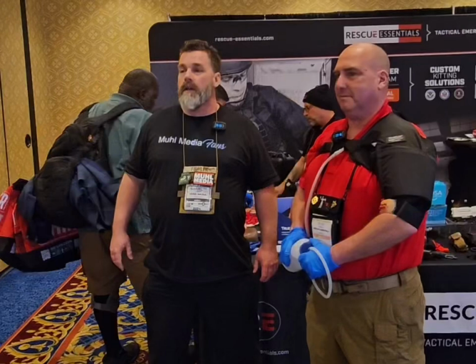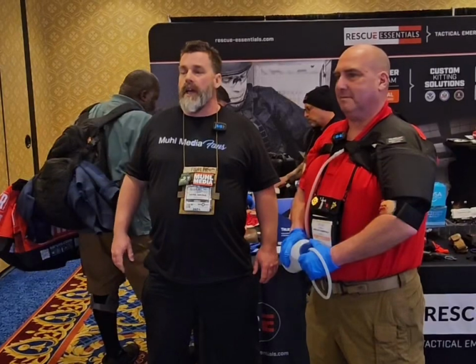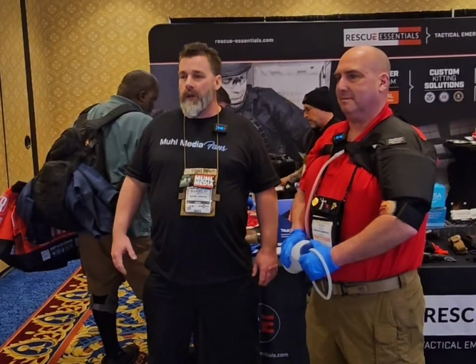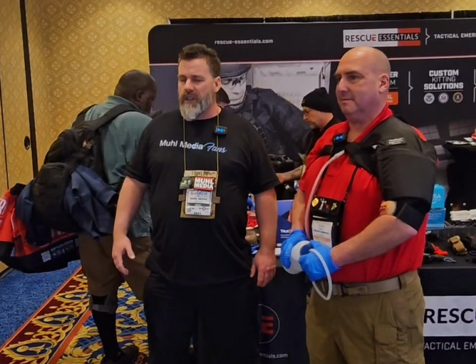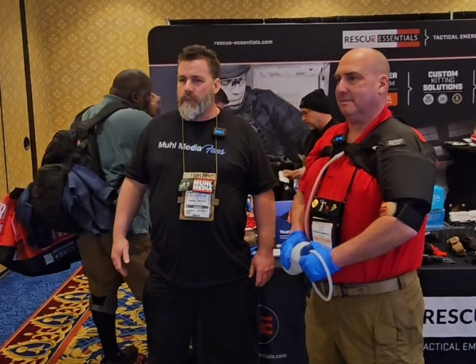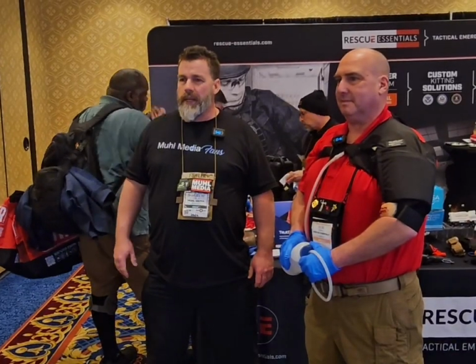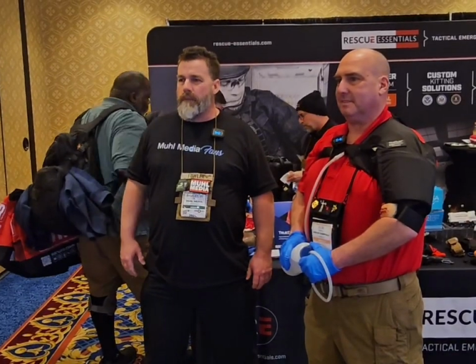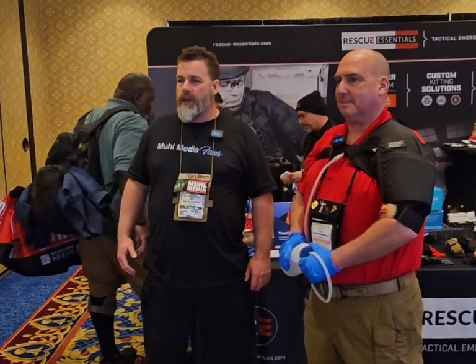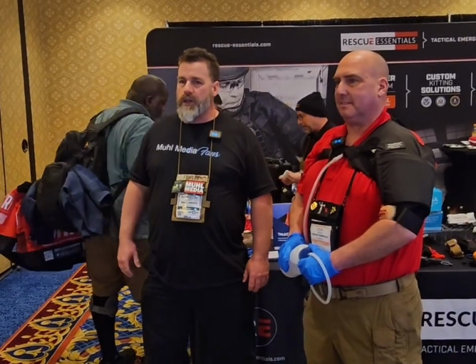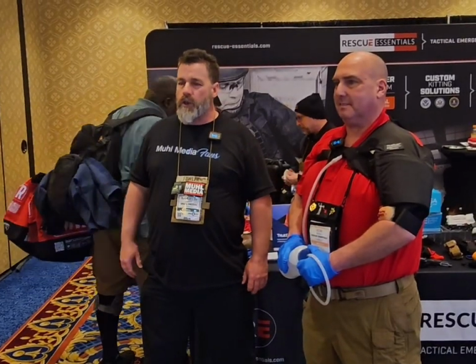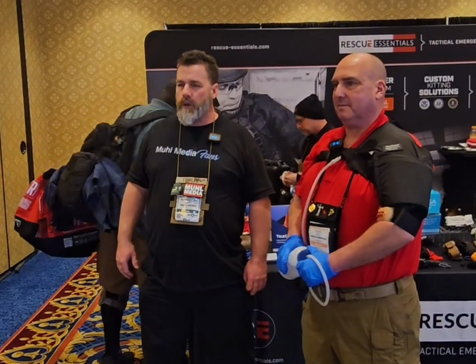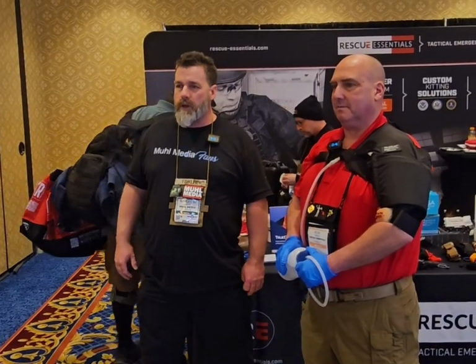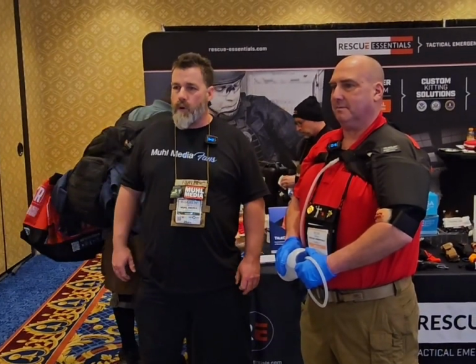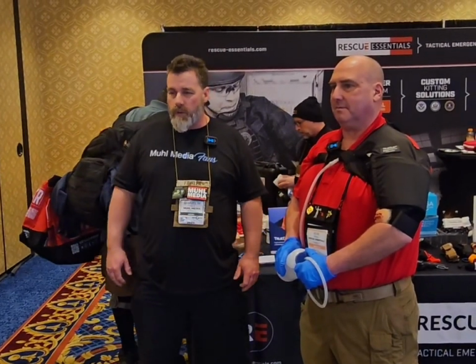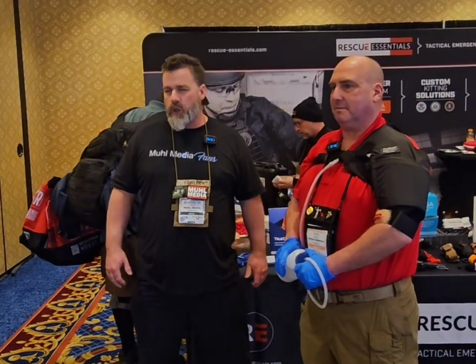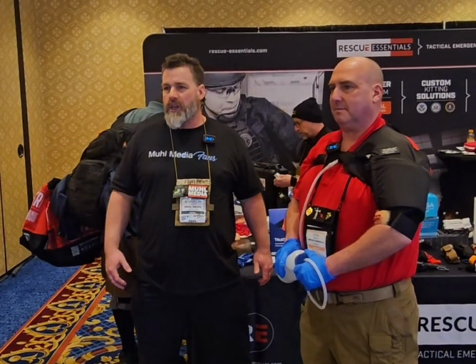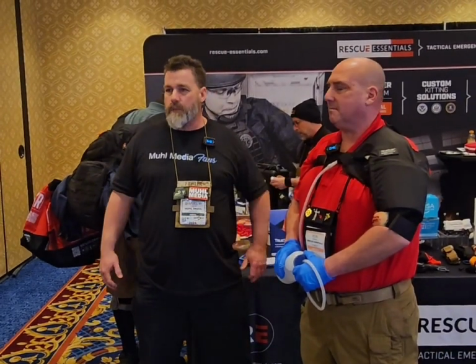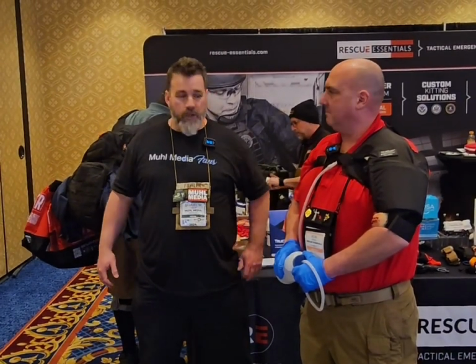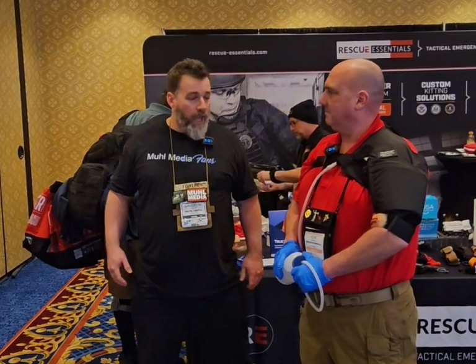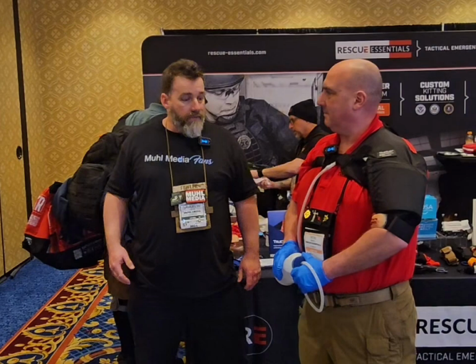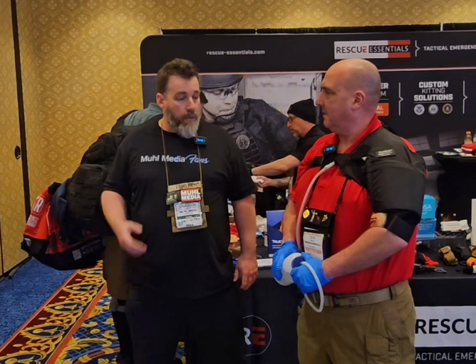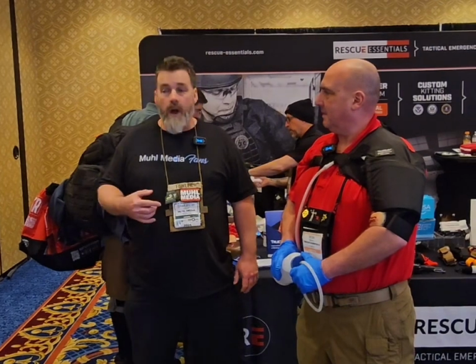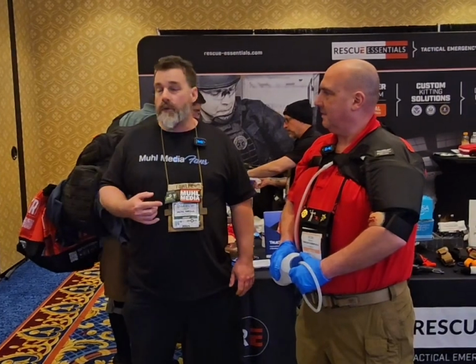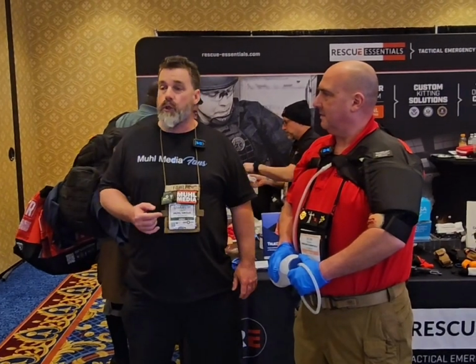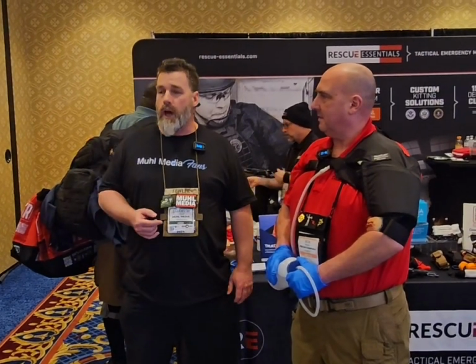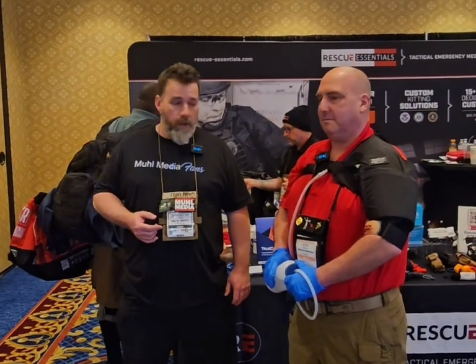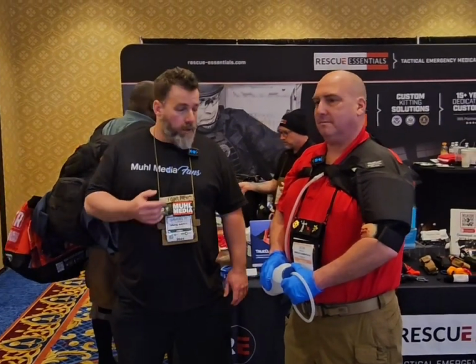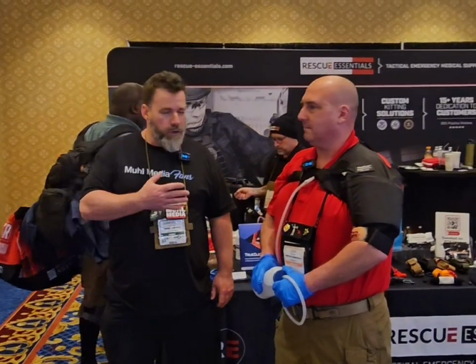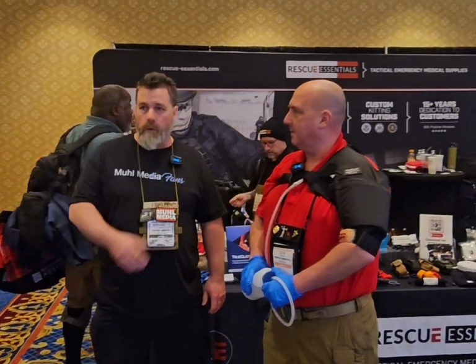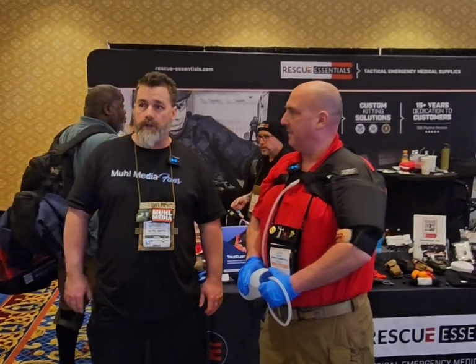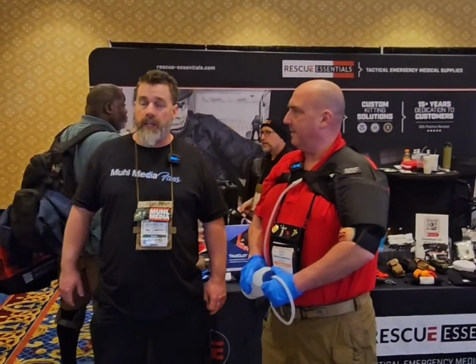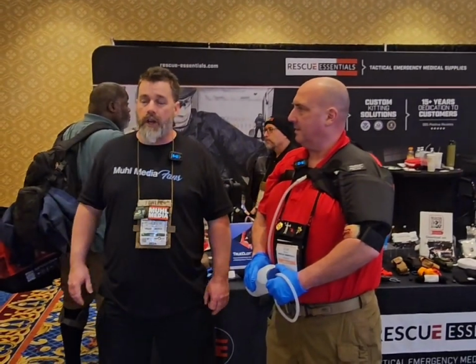Hey everyone, it's Sam with the New Media. I'm out here at SHOT Show 2024 at the Rescue Essential booth, and I've got Ron from True Clot who's going to show us the tourniquet trainers.